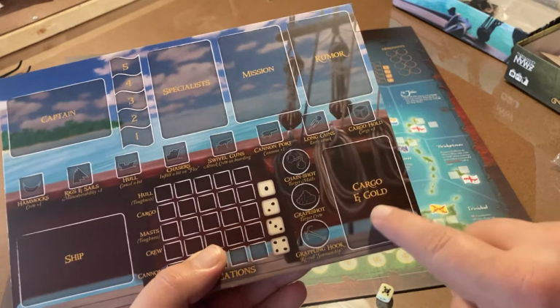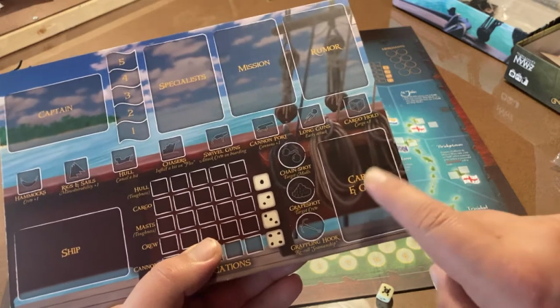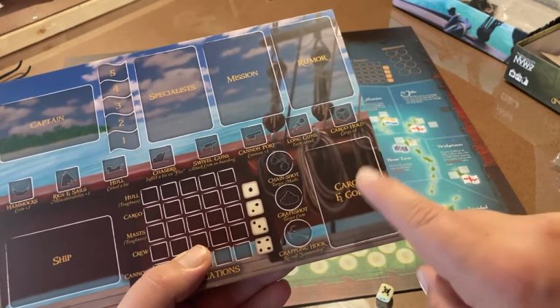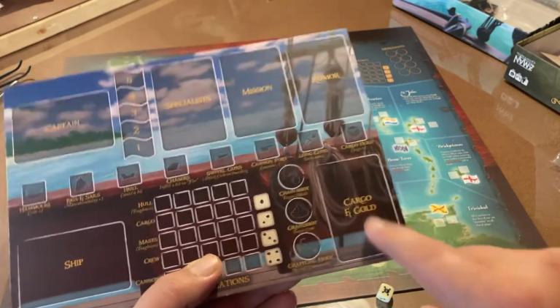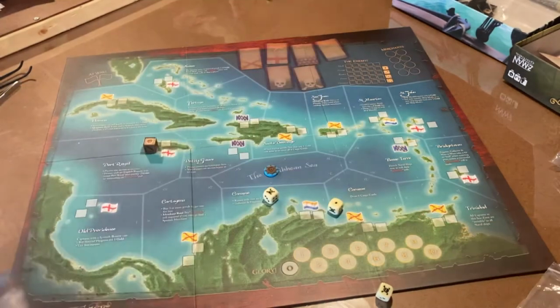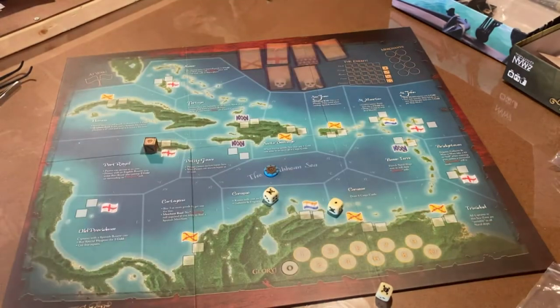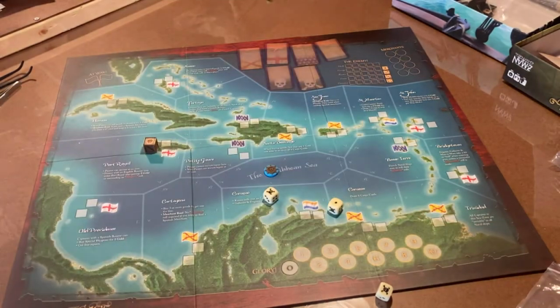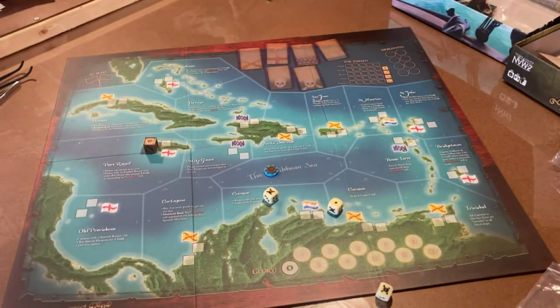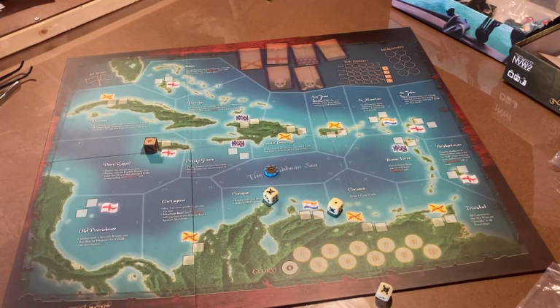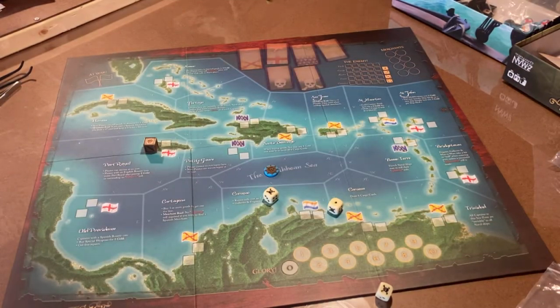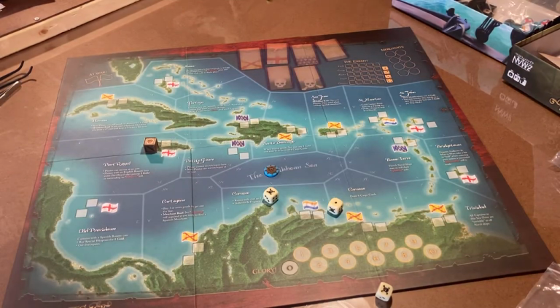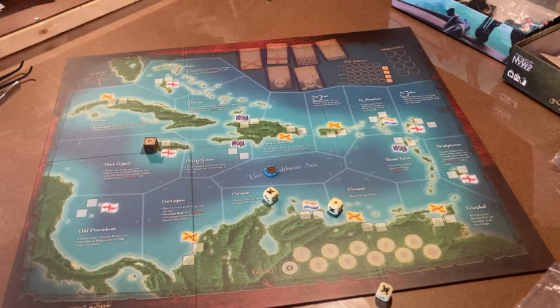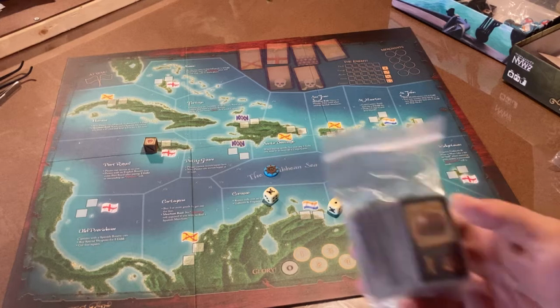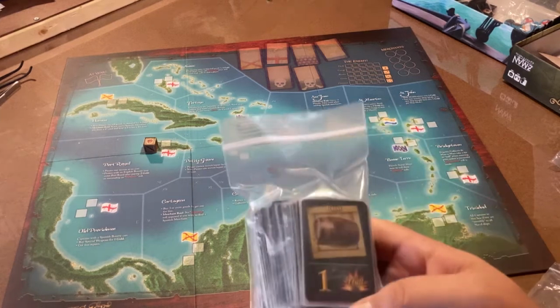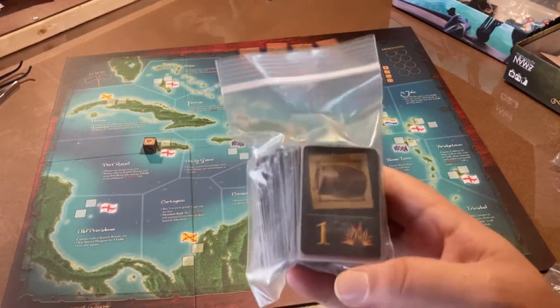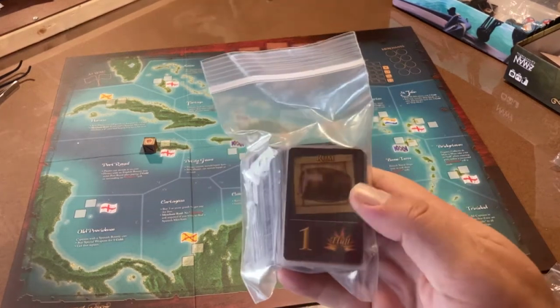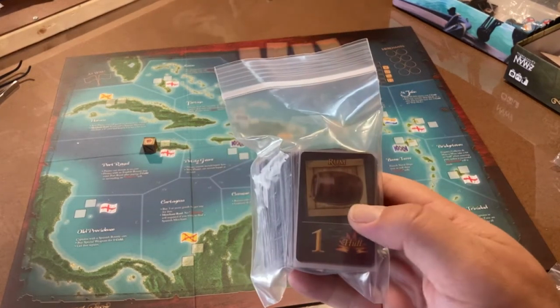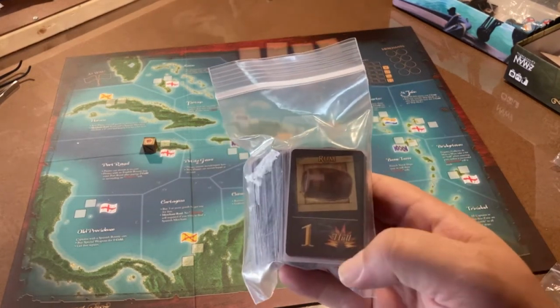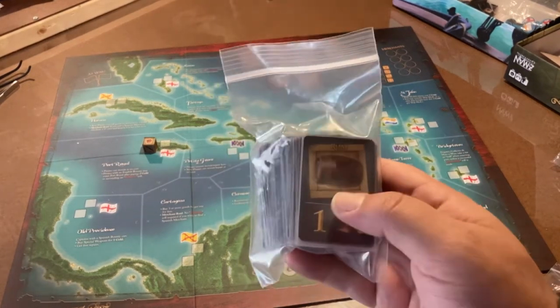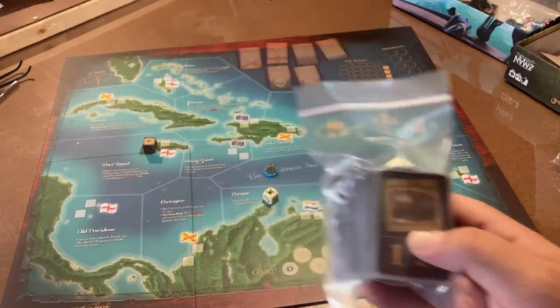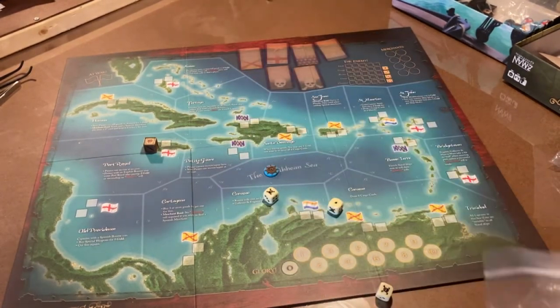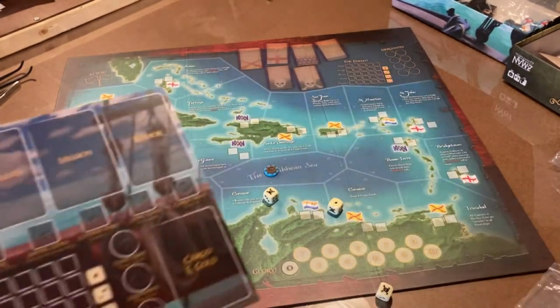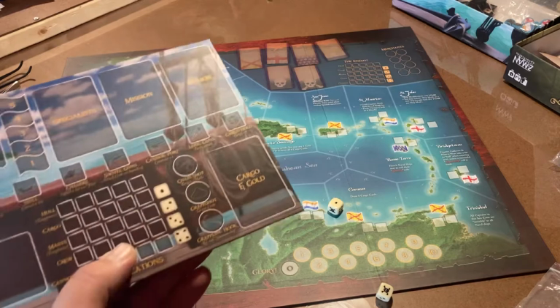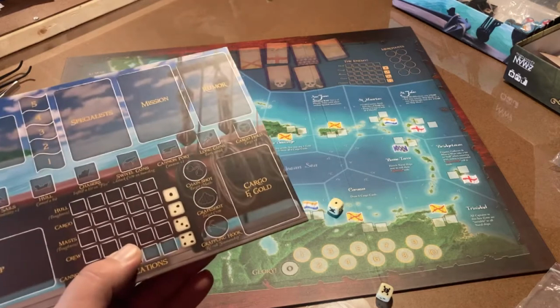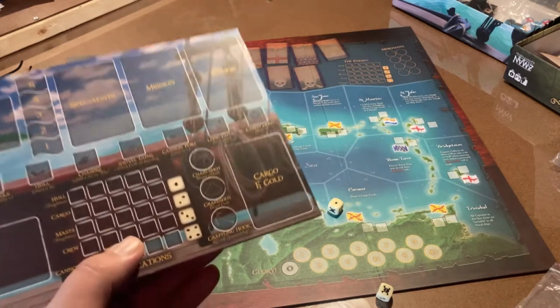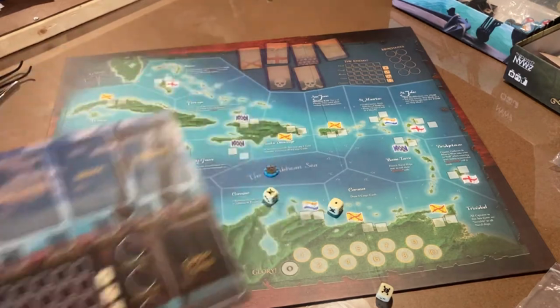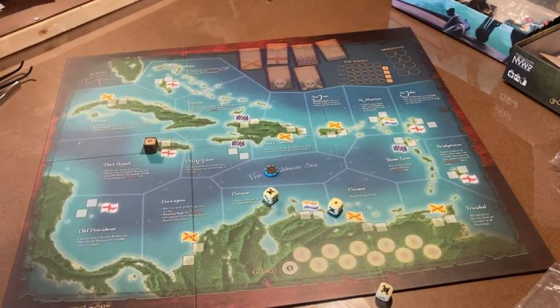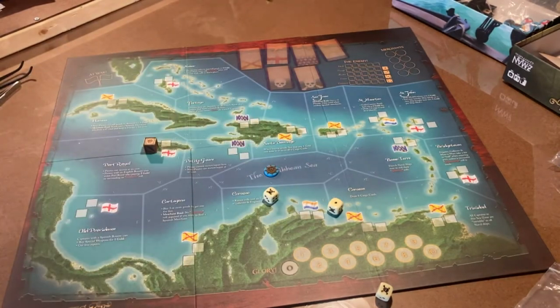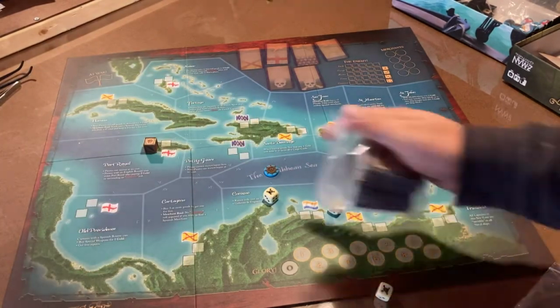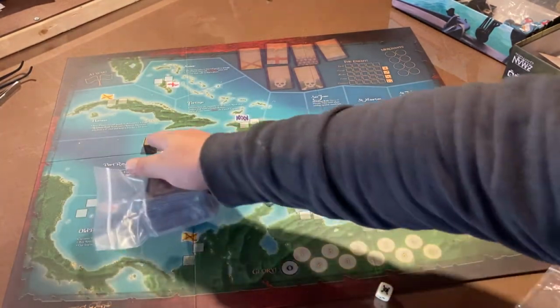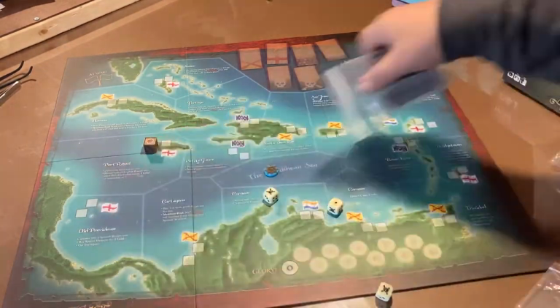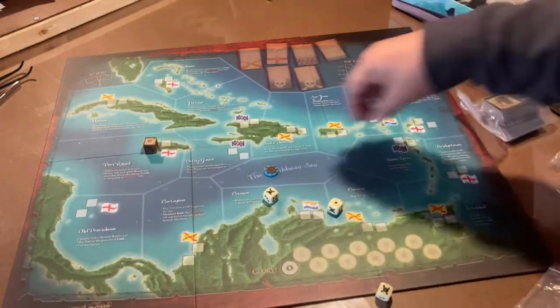Here's your cargo hold where you hold your cargo. Cargo looks like cards — that's rum, for example. Cargo goes here, and if you match cargo and have several of them, you can sell them to different regions that have different demands.